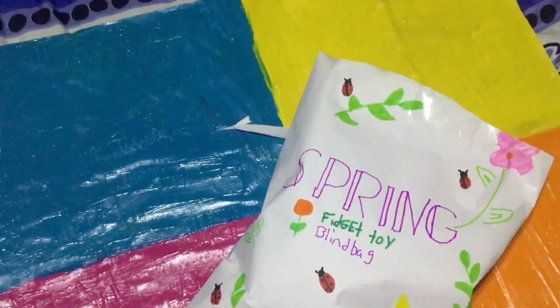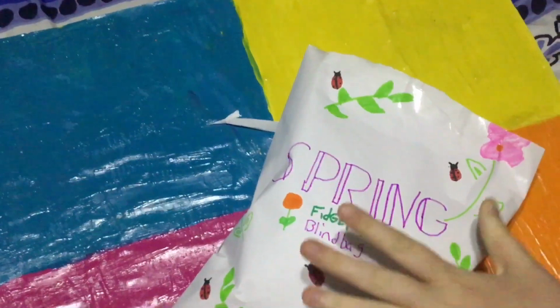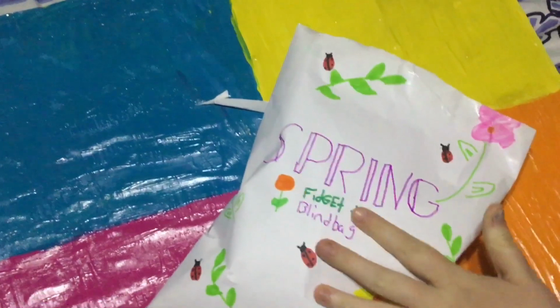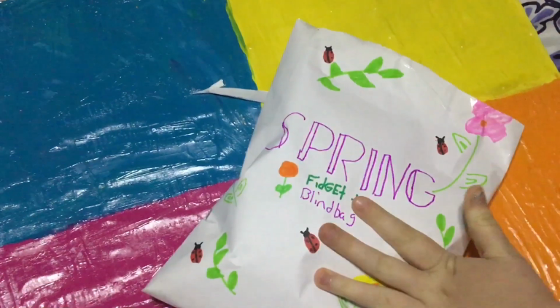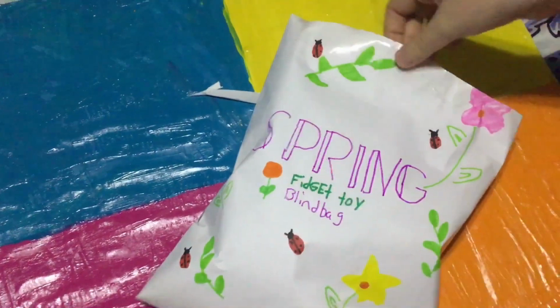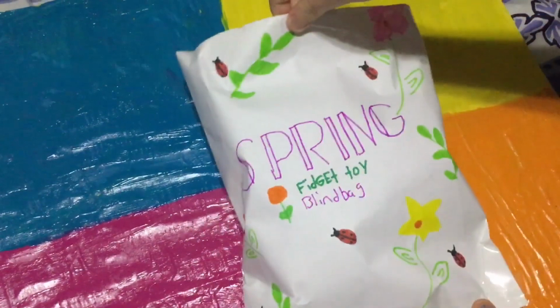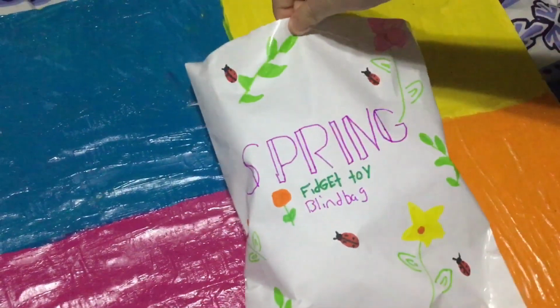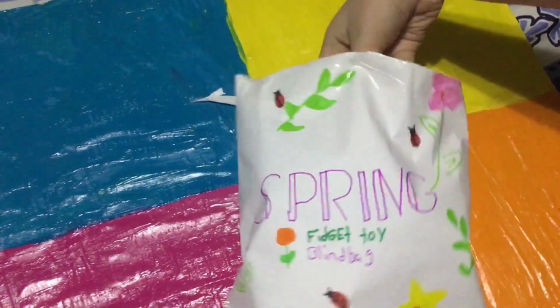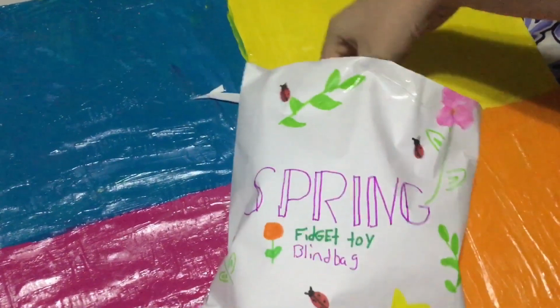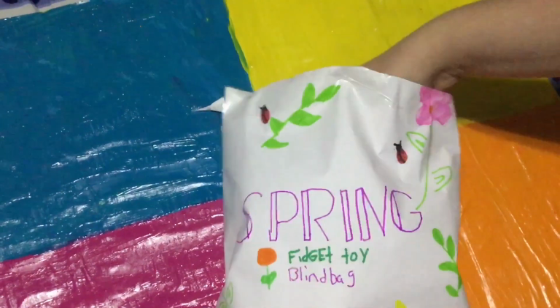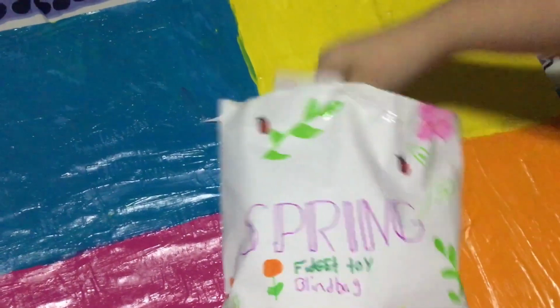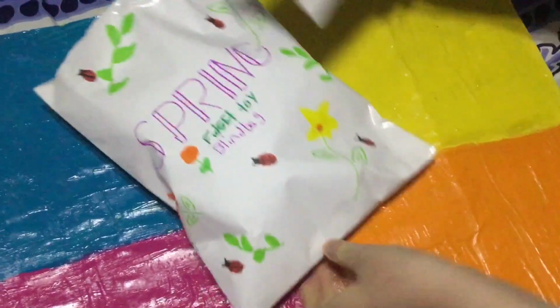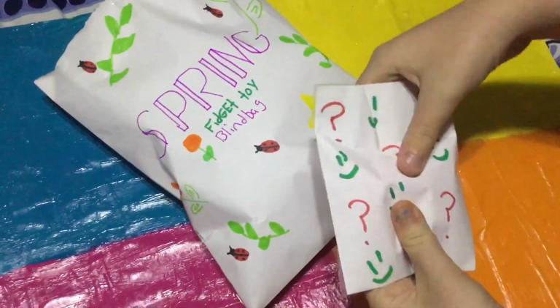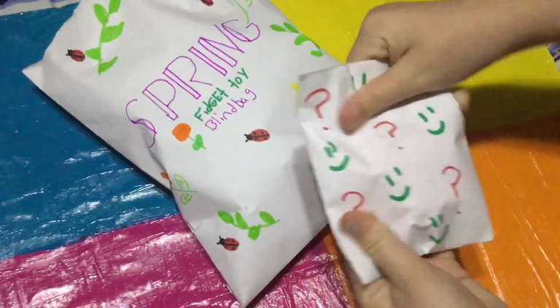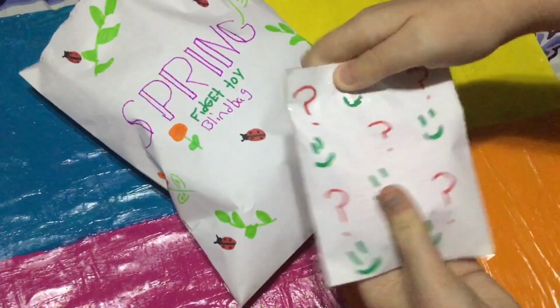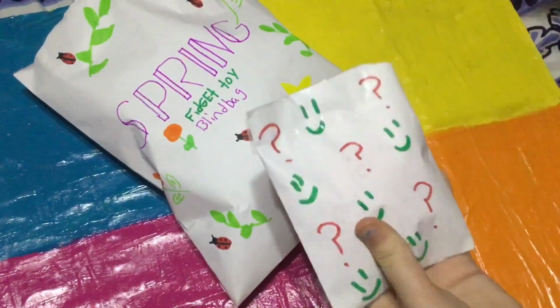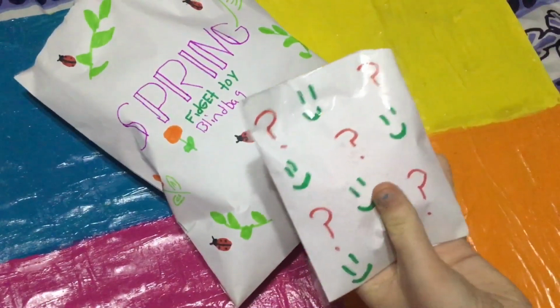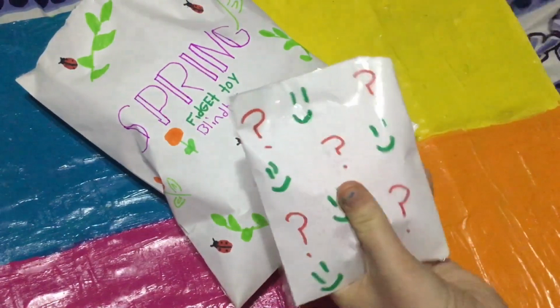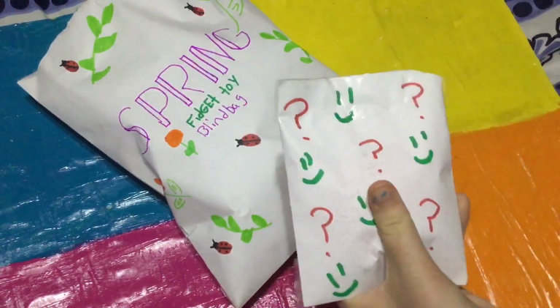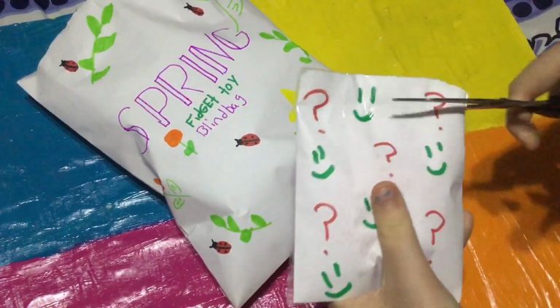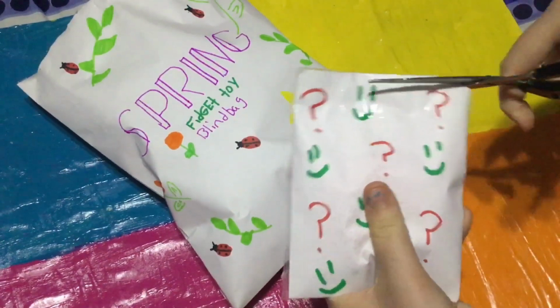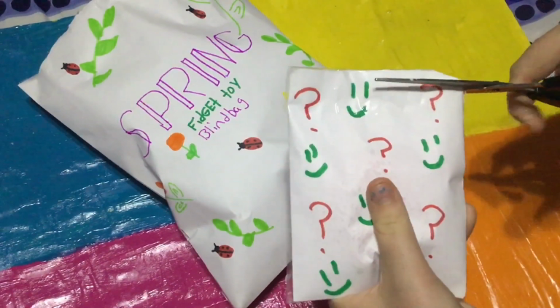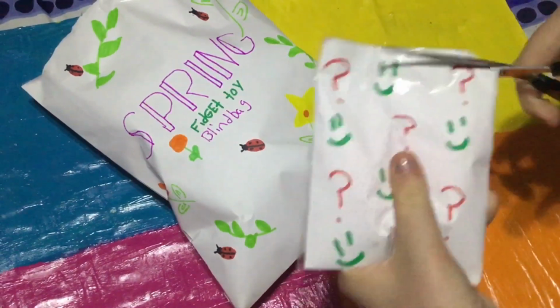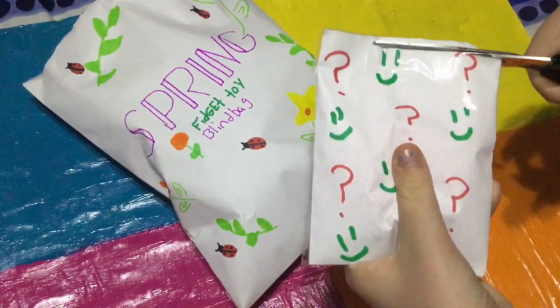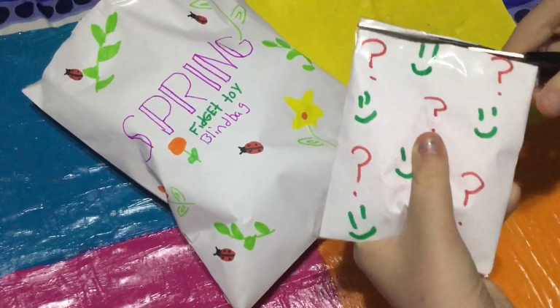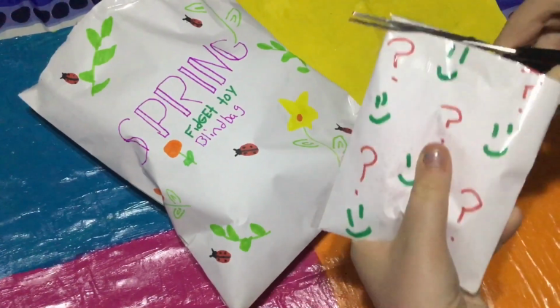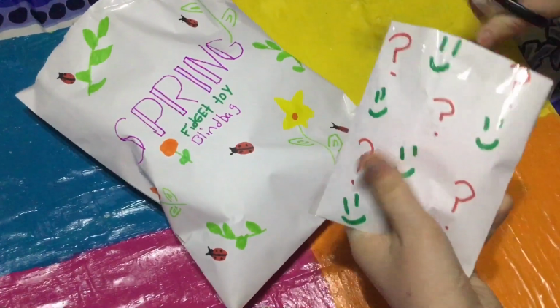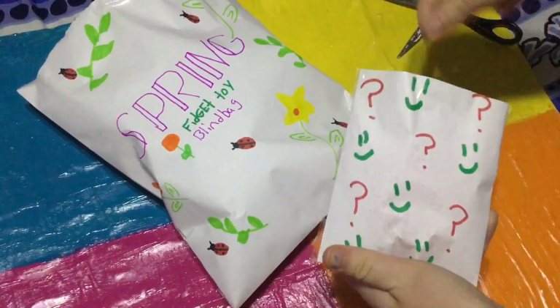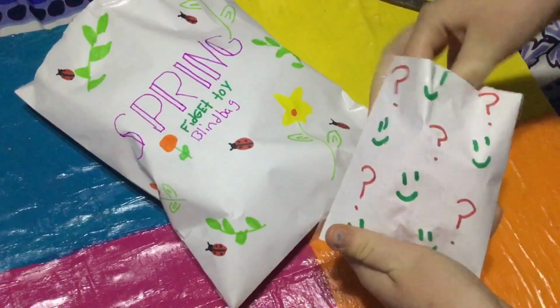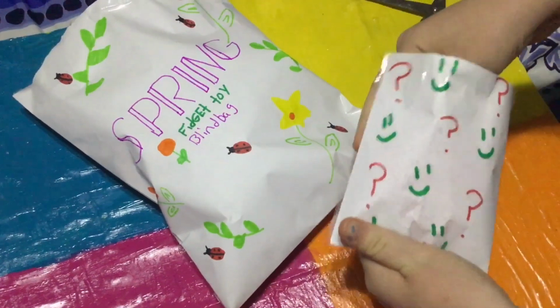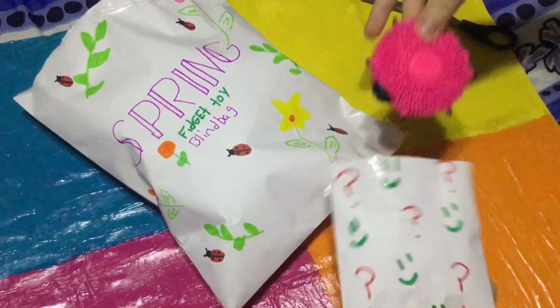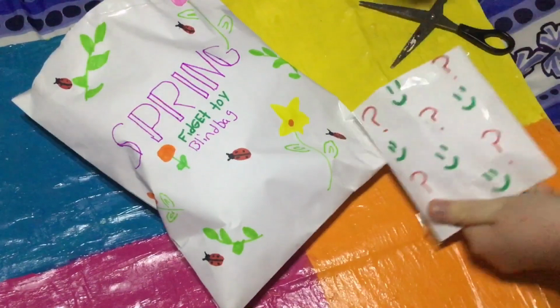Let's see what's inside this spring fidget toy blind bag. Here's our first one — it has smiley faces and question marks. Let's cut it open and see what's inside. Comment down below what you think it is!